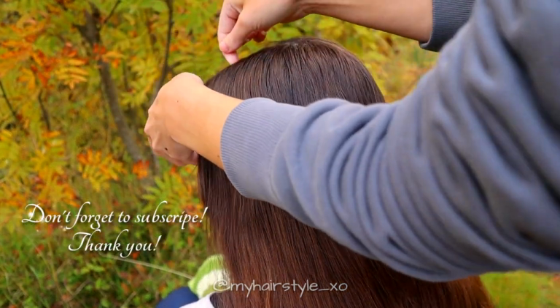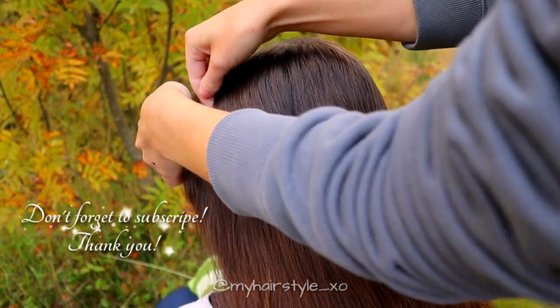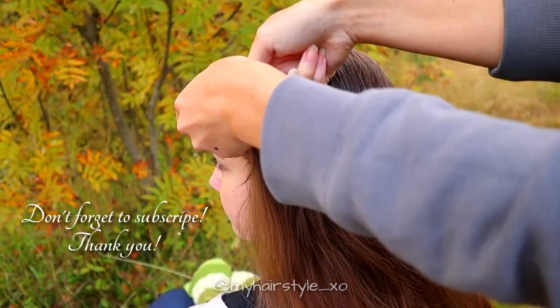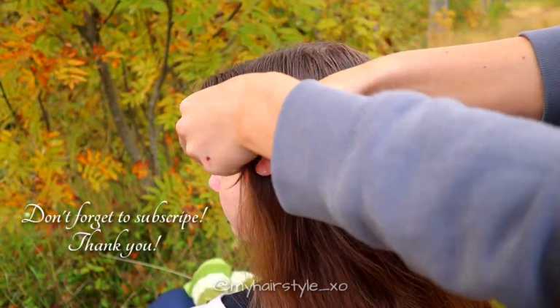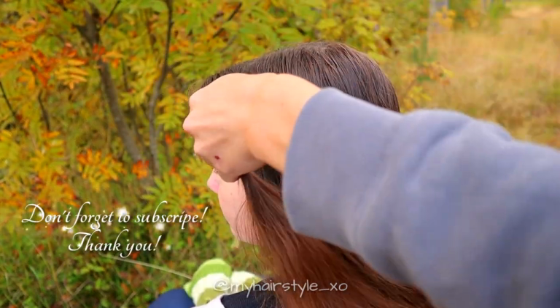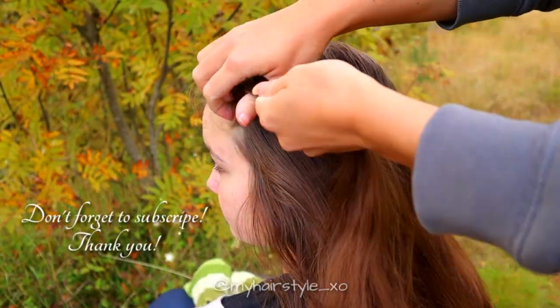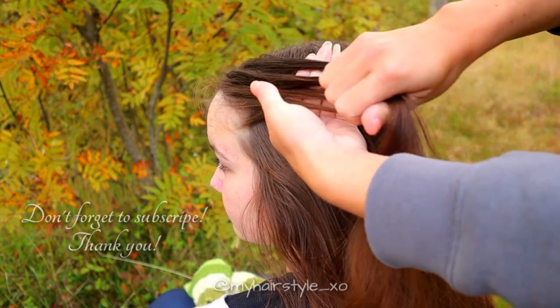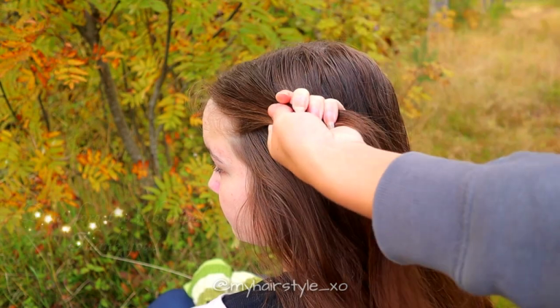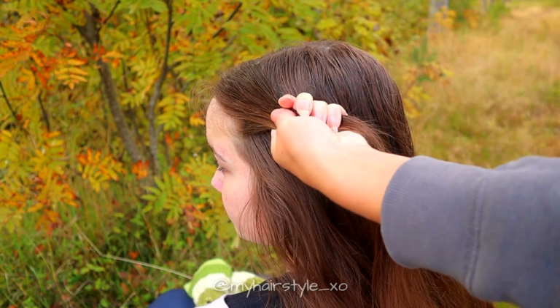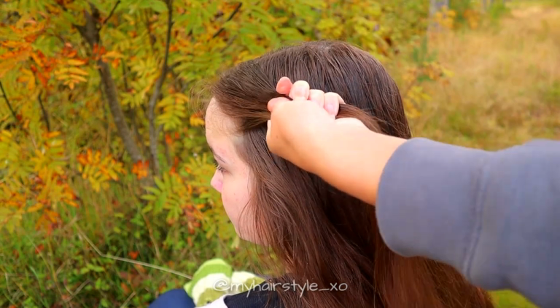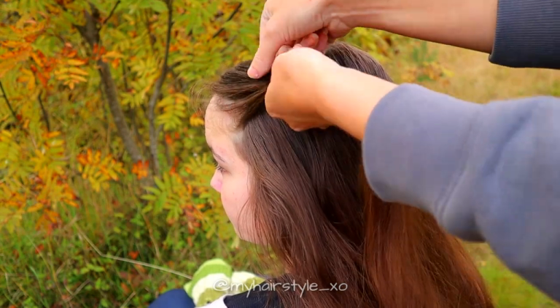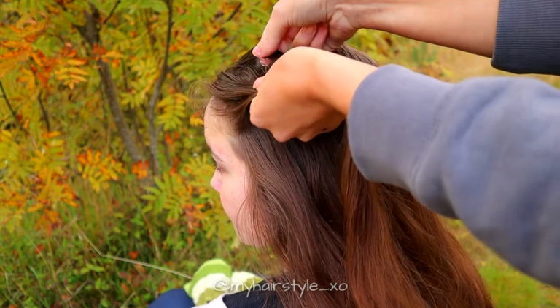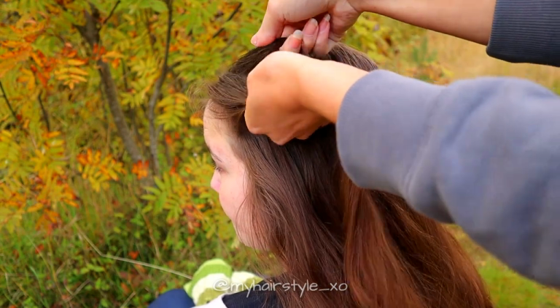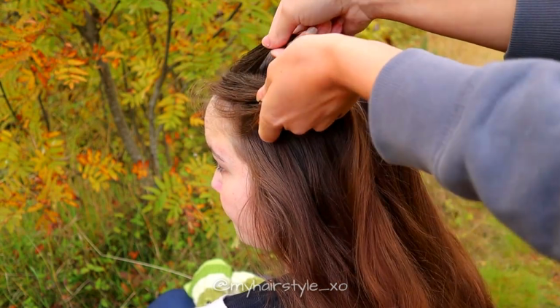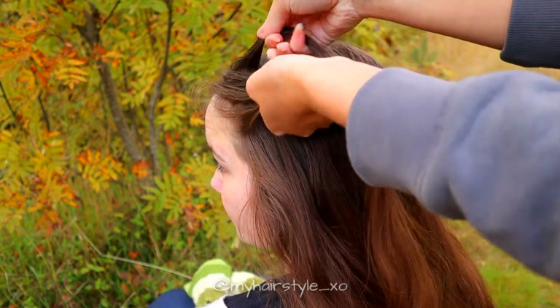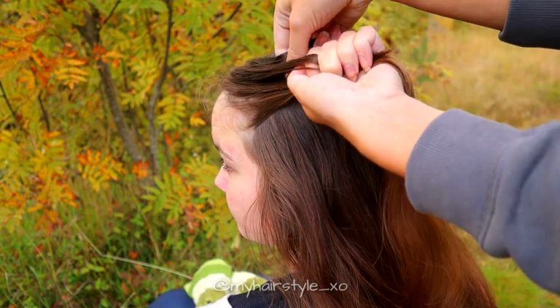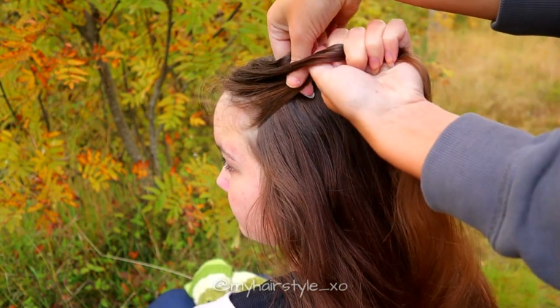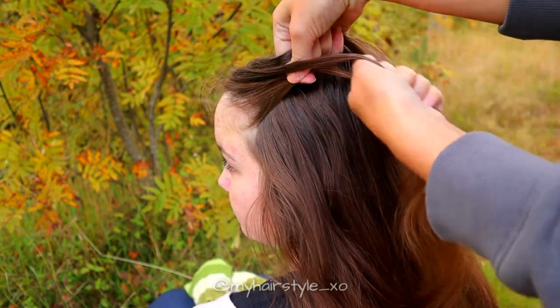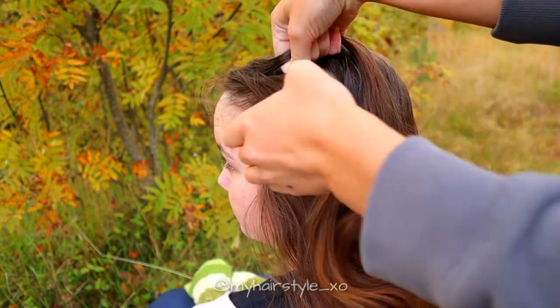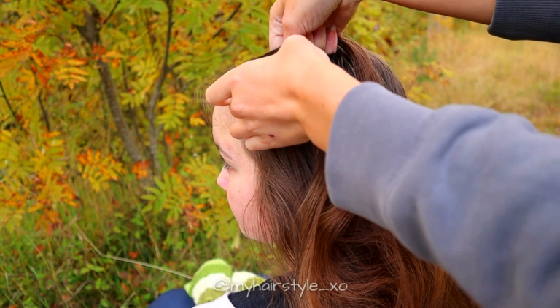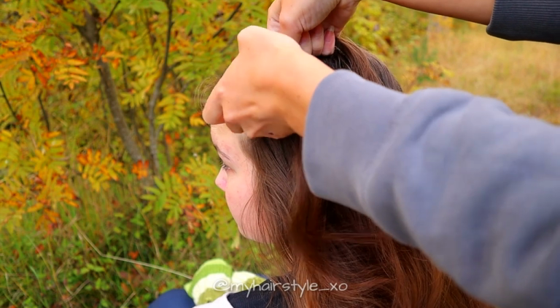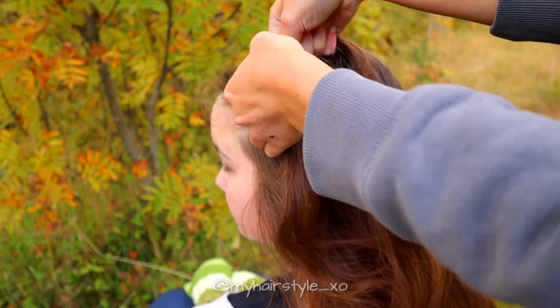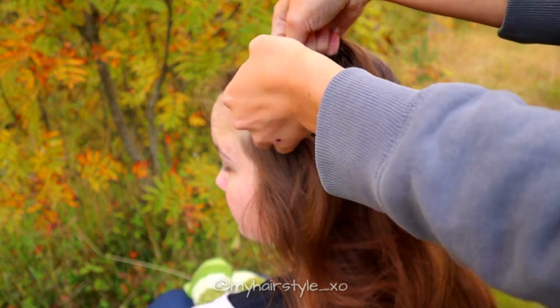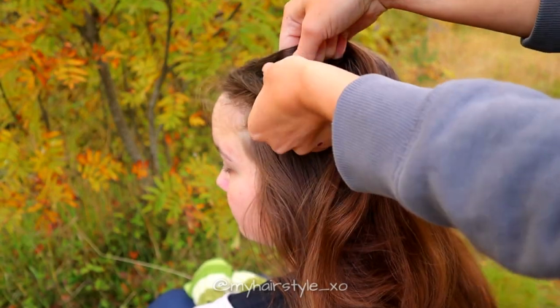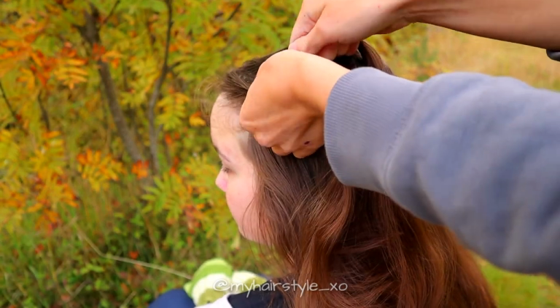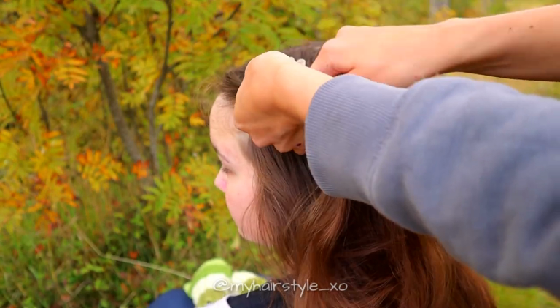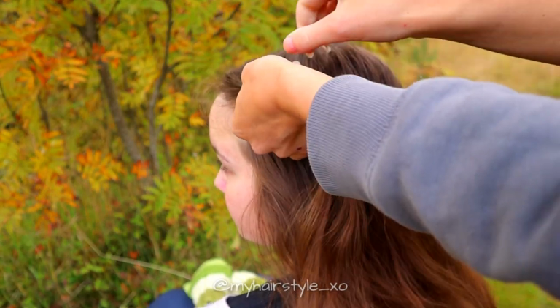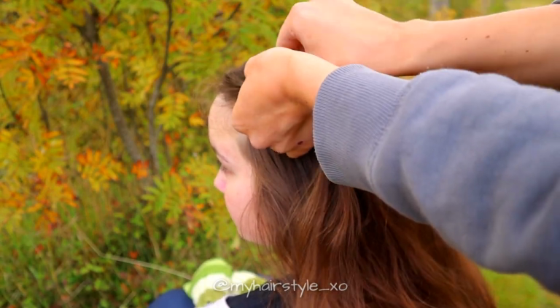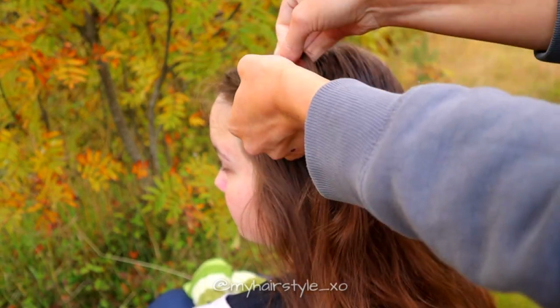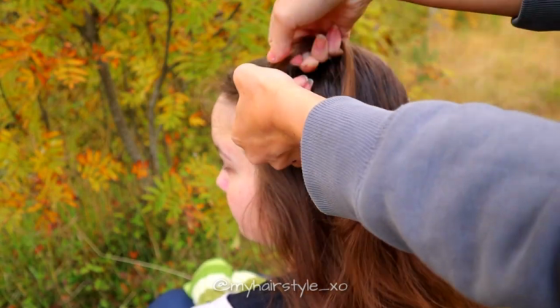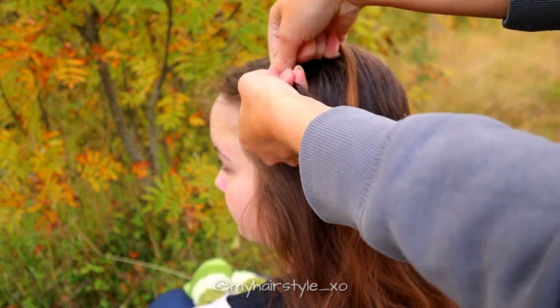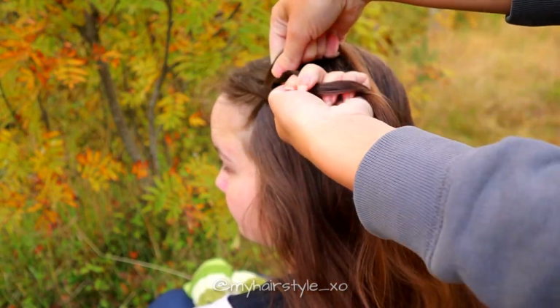Start by taking a tiny piece of hair from the side. Separate the section into three pieces. Start the braid by taking small sections from the side and bringing them under to the middle.